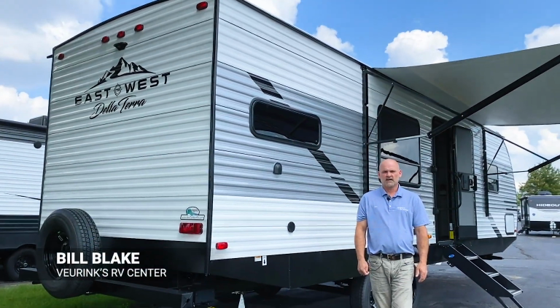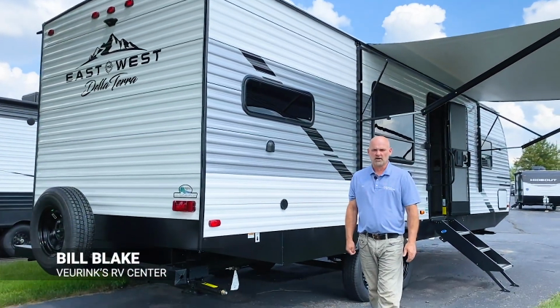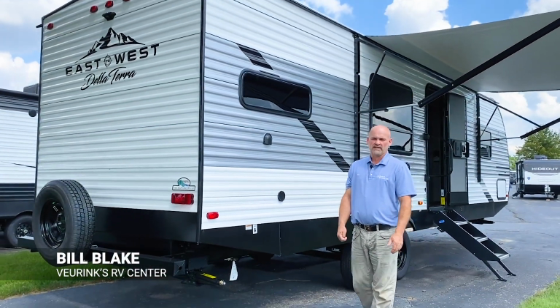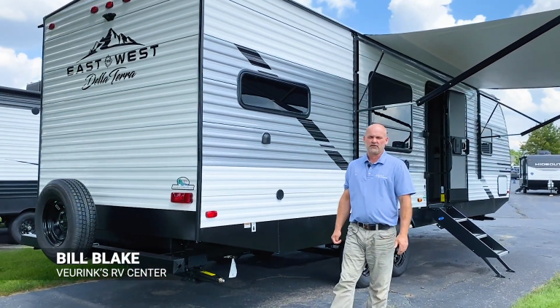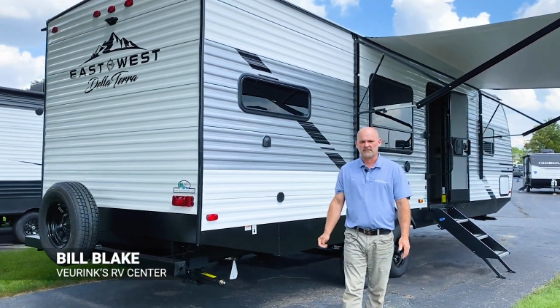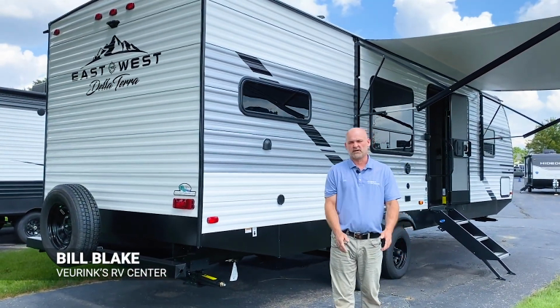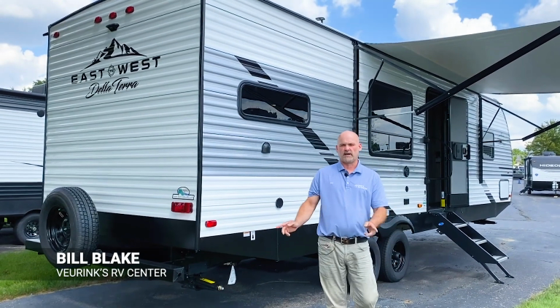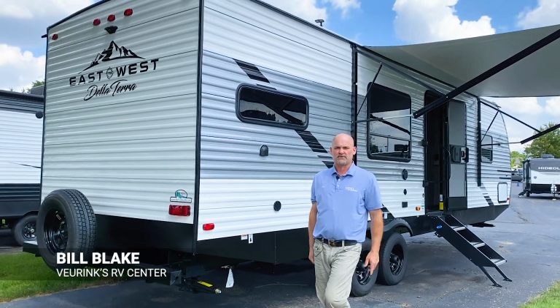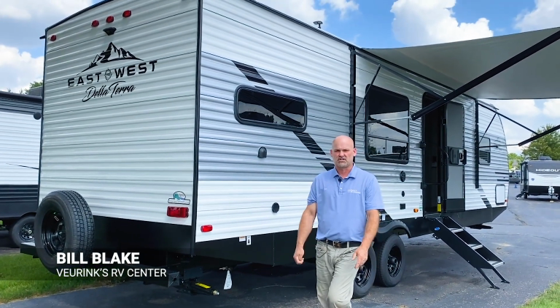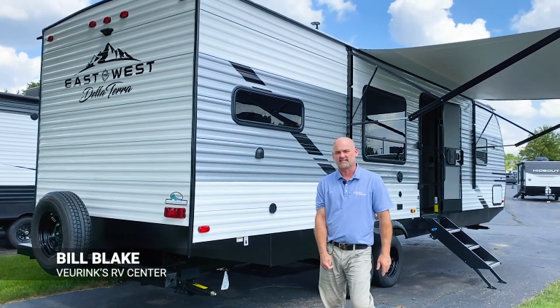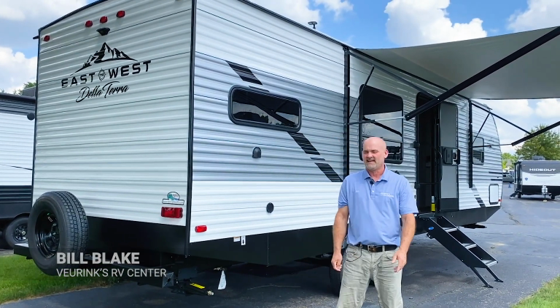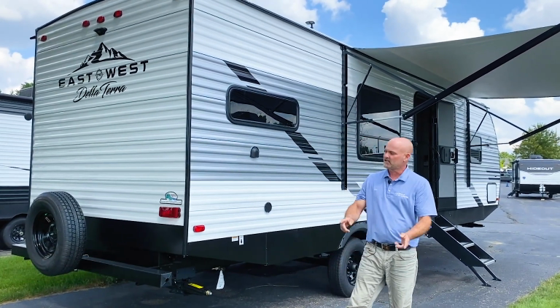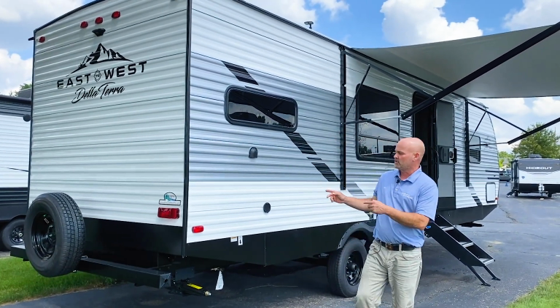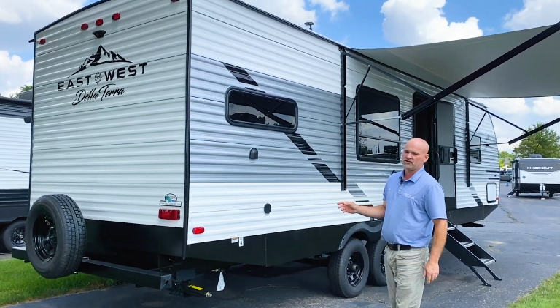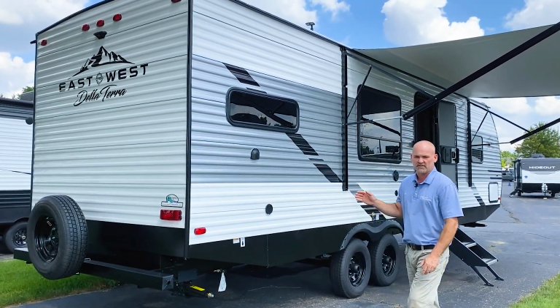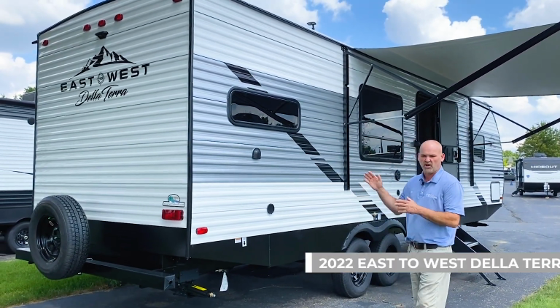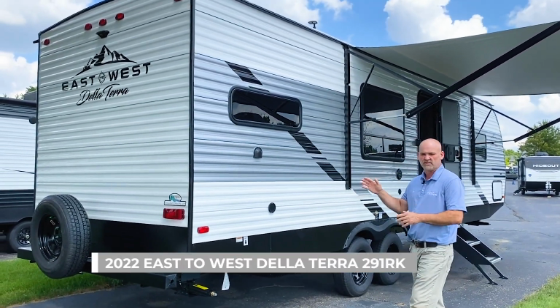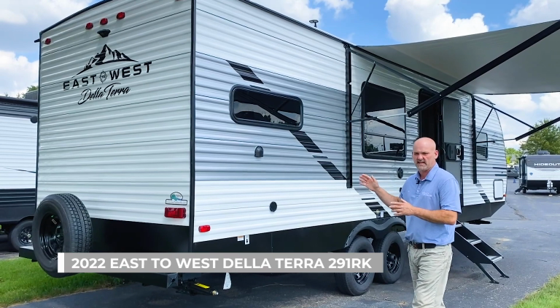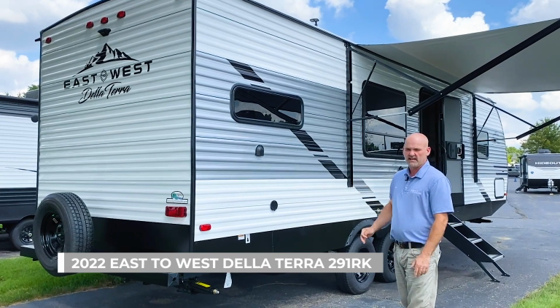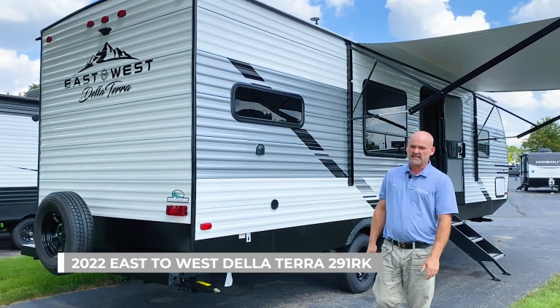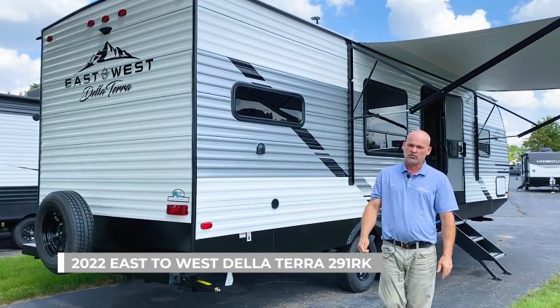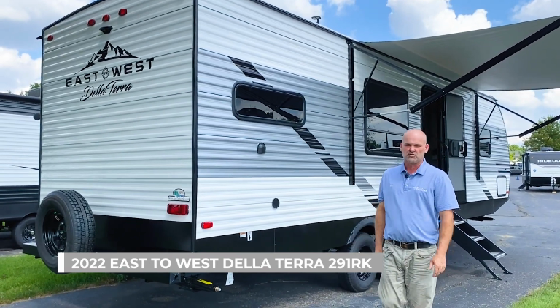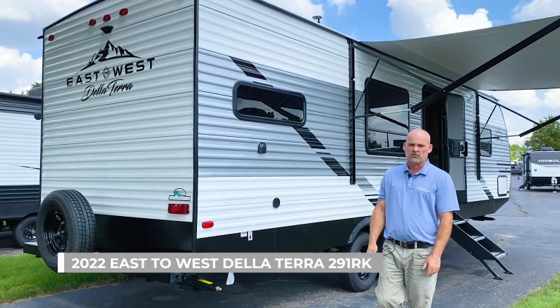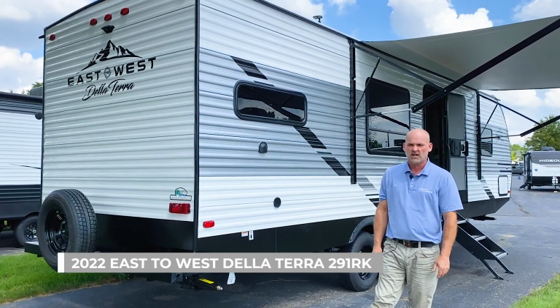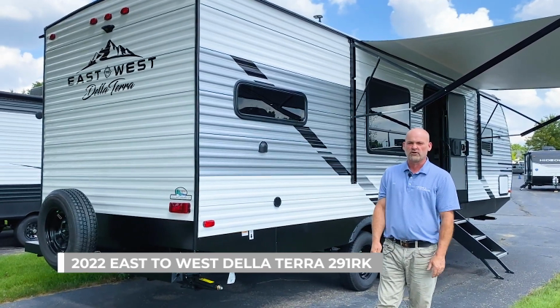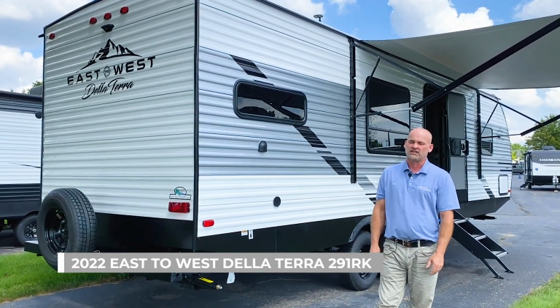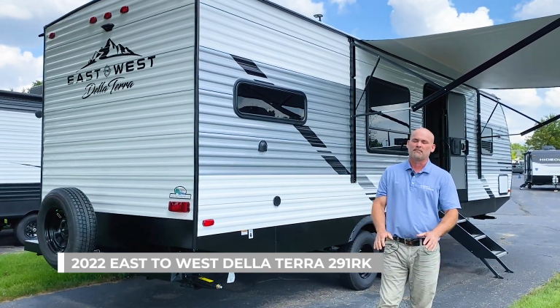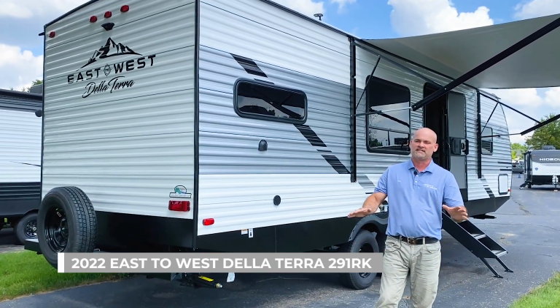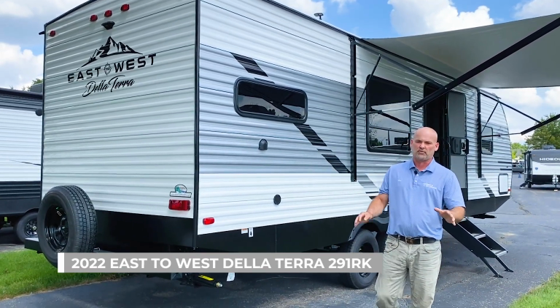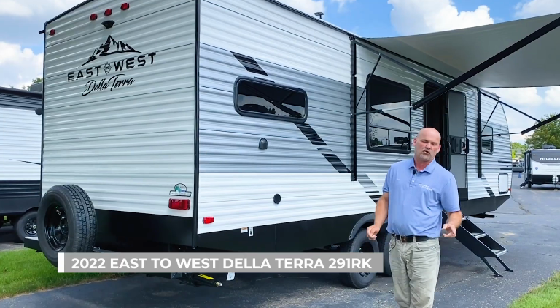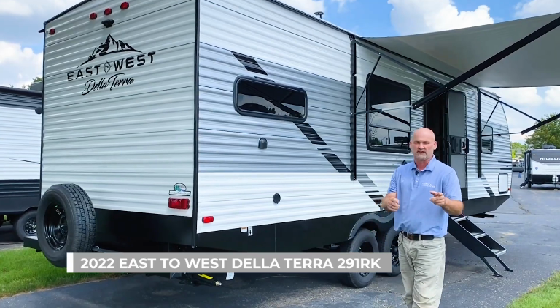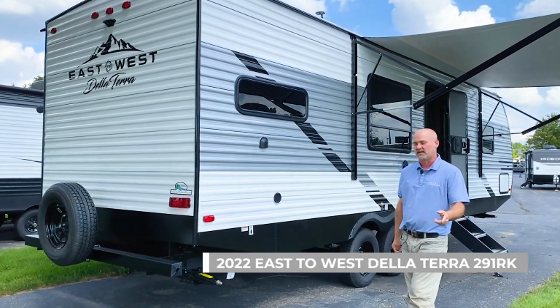Hello, I'm Bill Blake at Veurink's RV Center here in Grand Rapids, Michigan, and today I get the privilege to tell you about this all-new Della Terra. It's an East to West 291 rear kitchen. It's an amazing floor plan, and I hope you love it as much as I do.